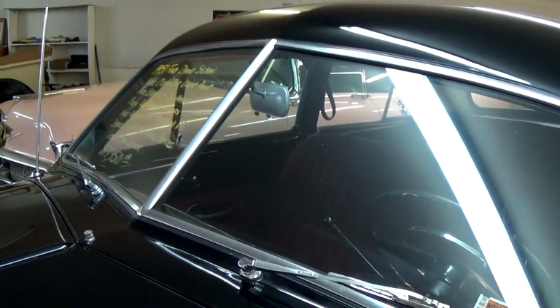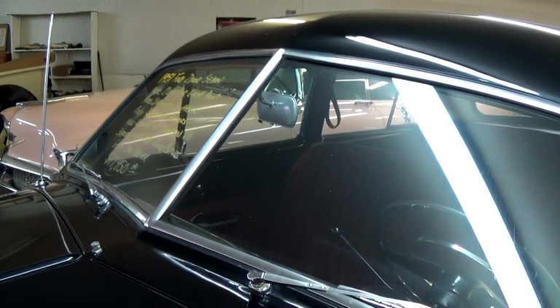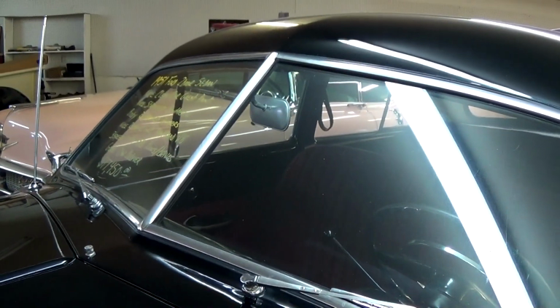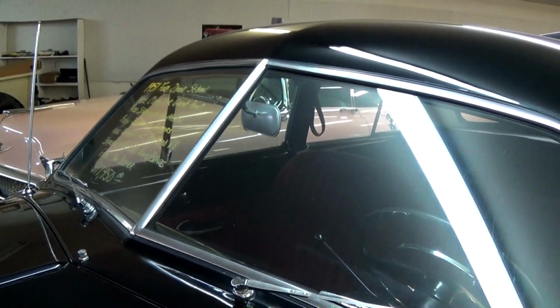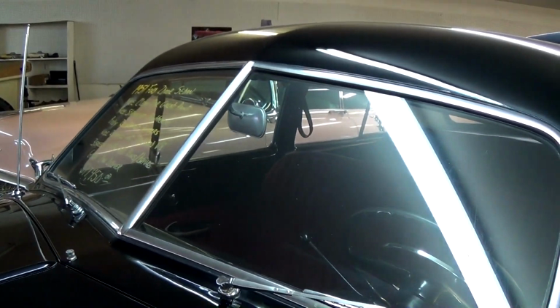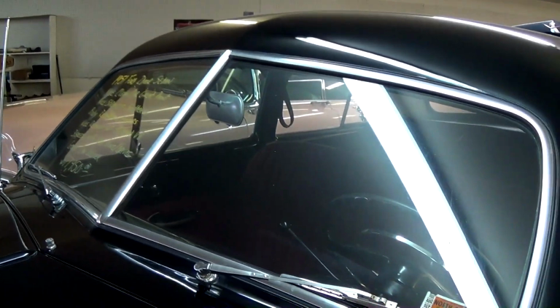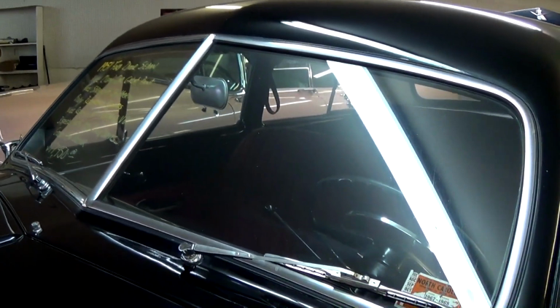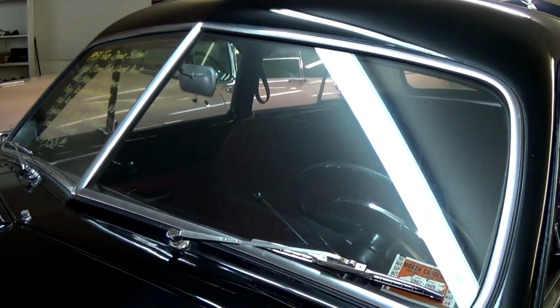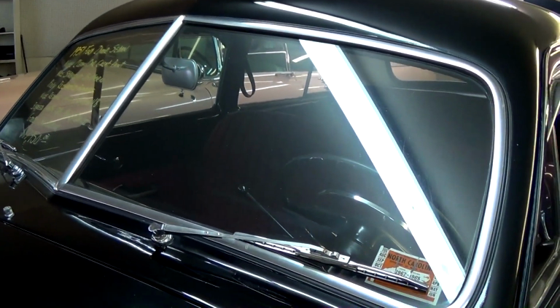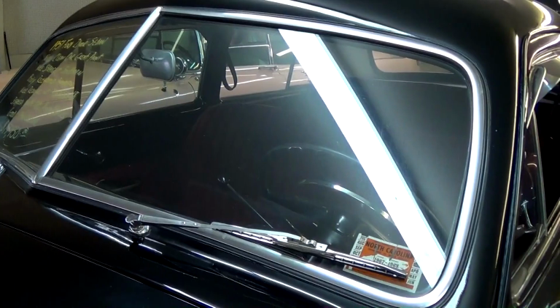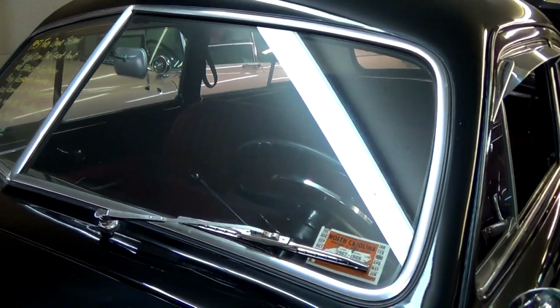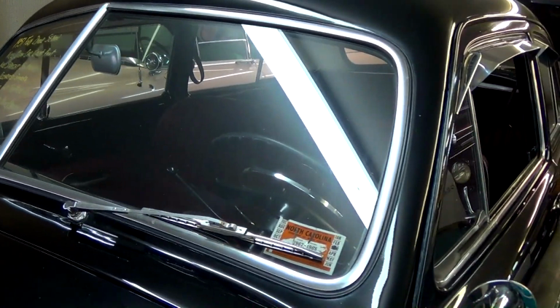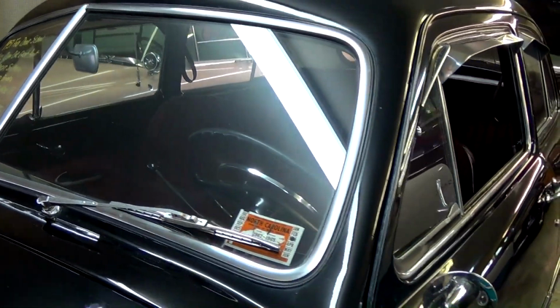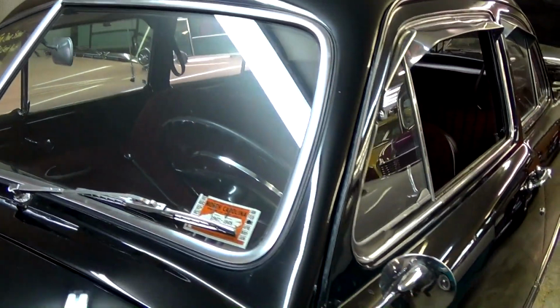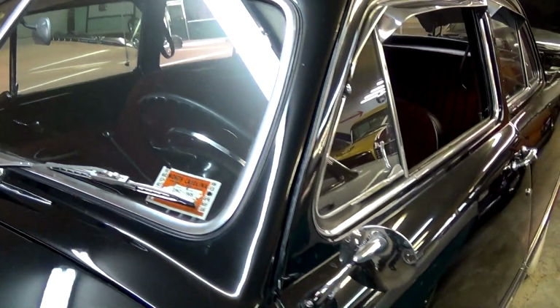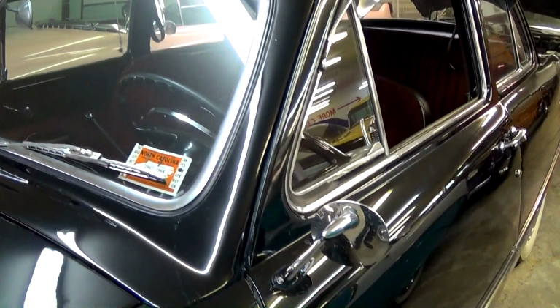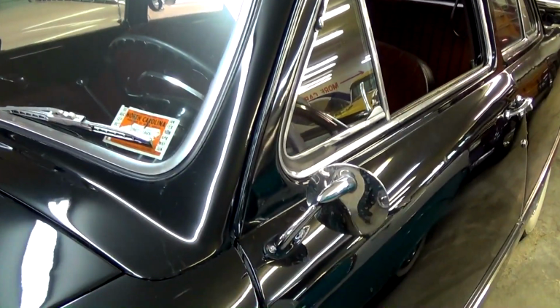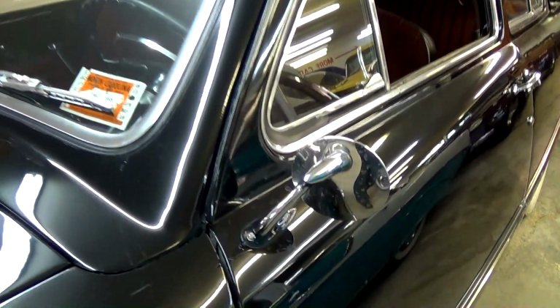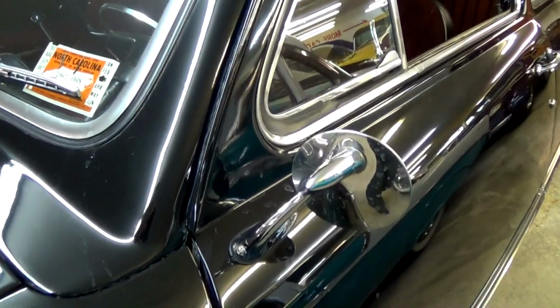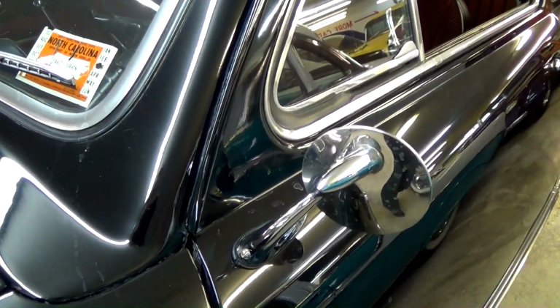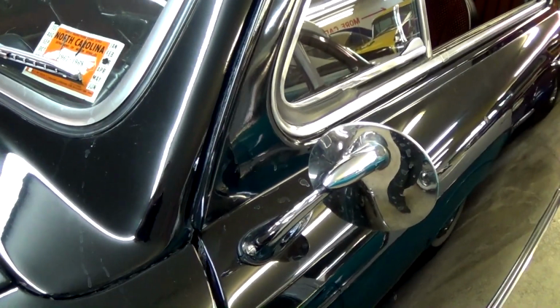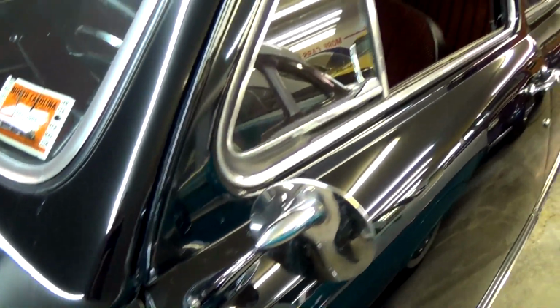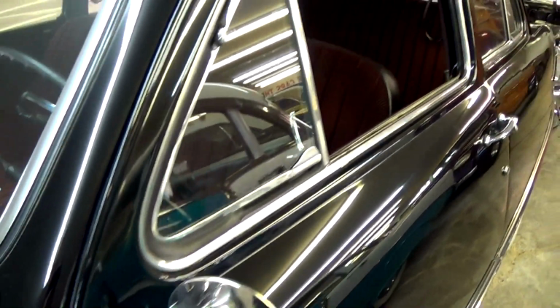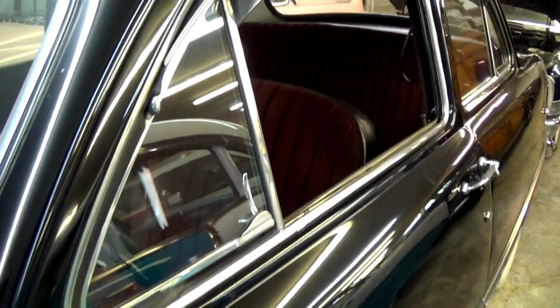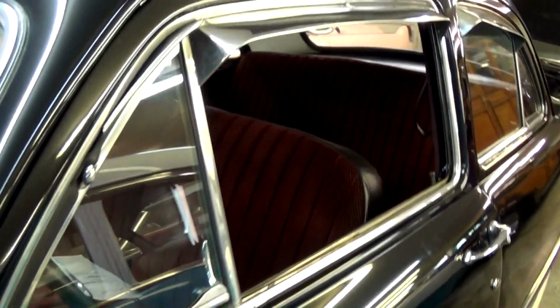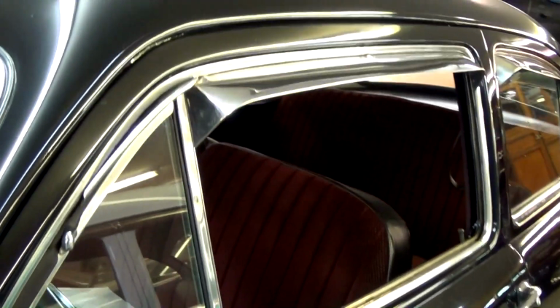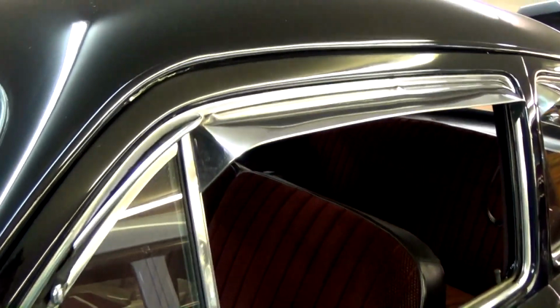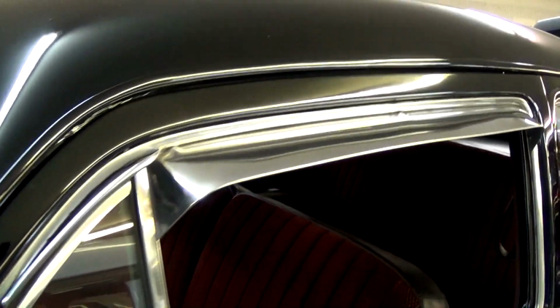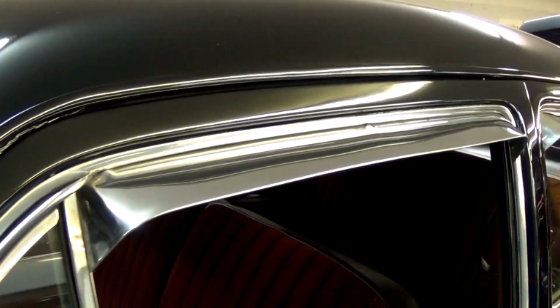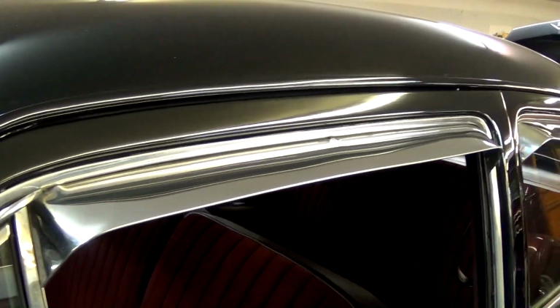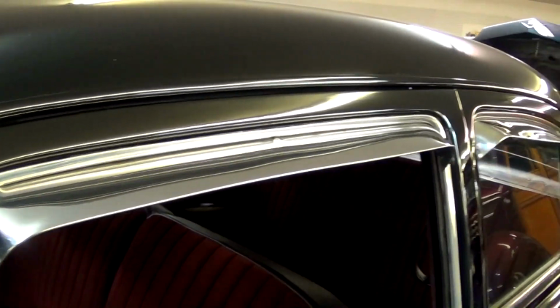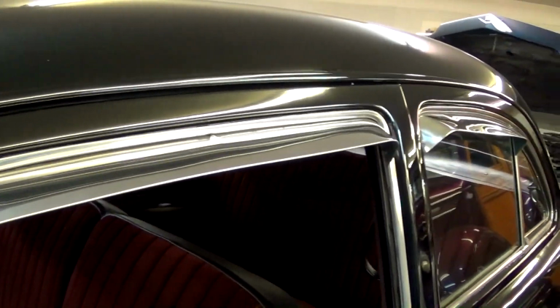Of course these have a divided windshield, and all the glass on this car looks good. Nice chrome mirrors. They've added these chrome visors over the windows.